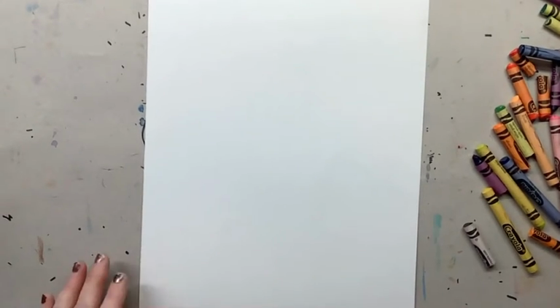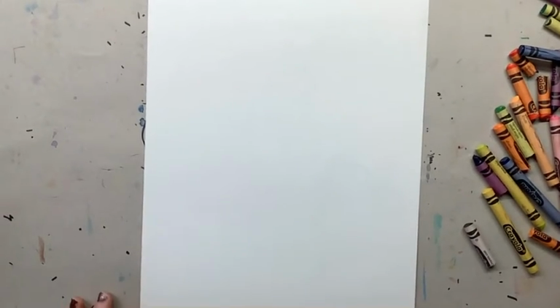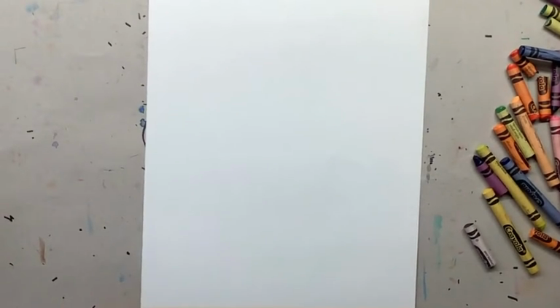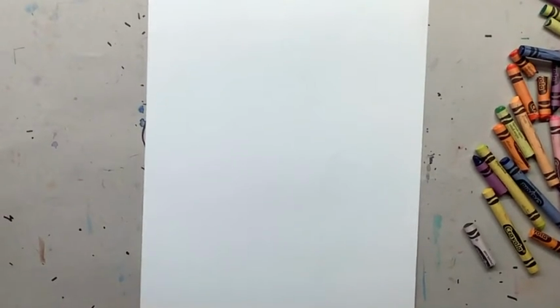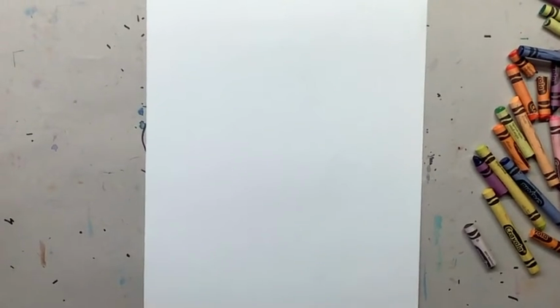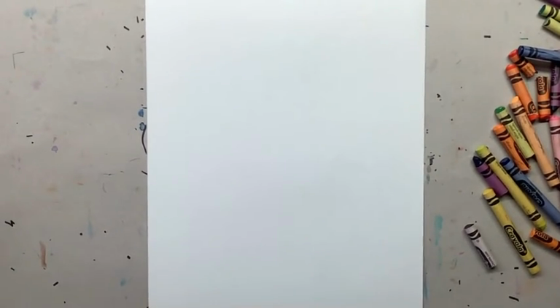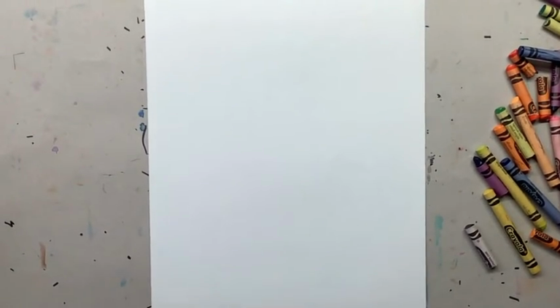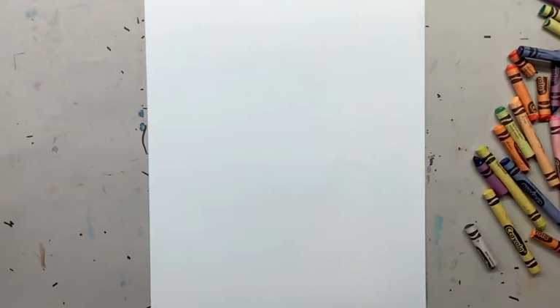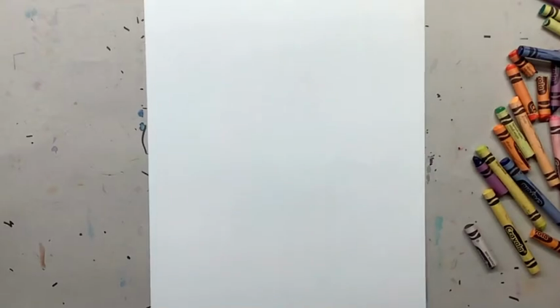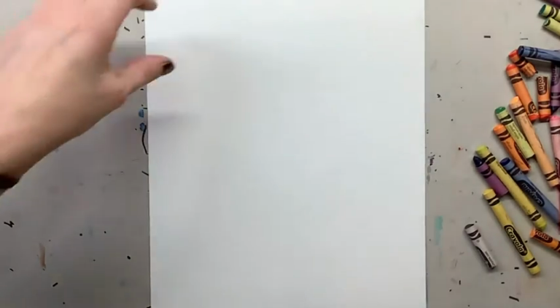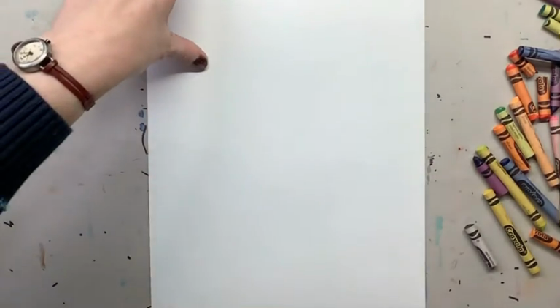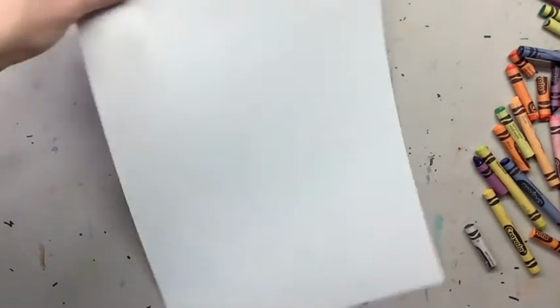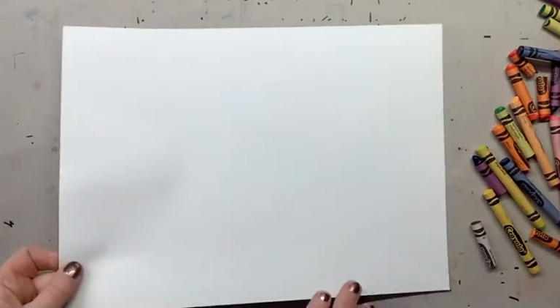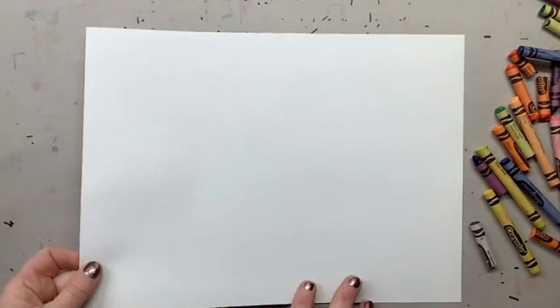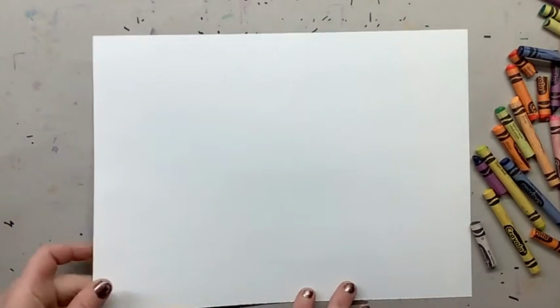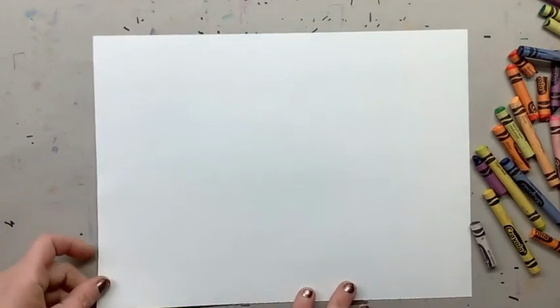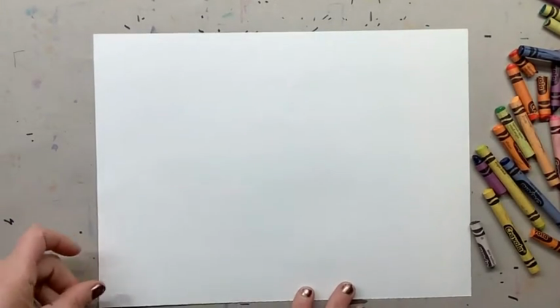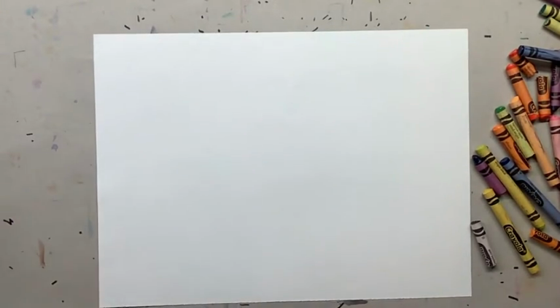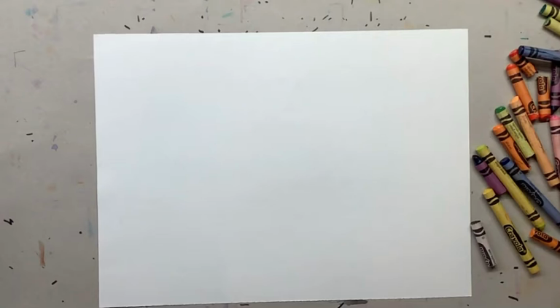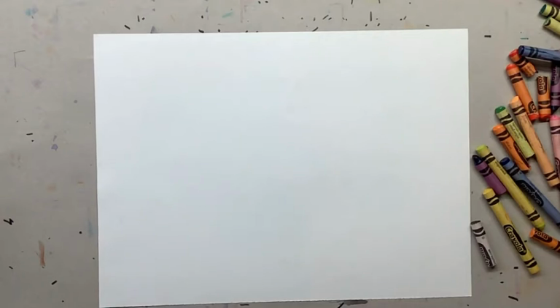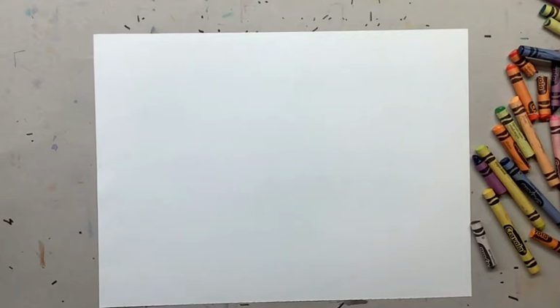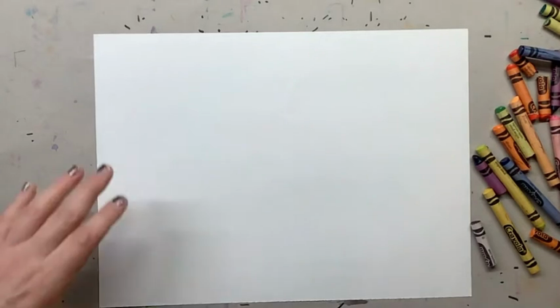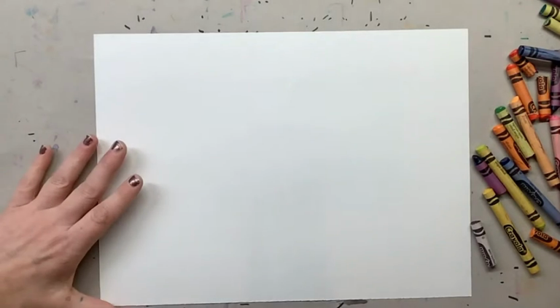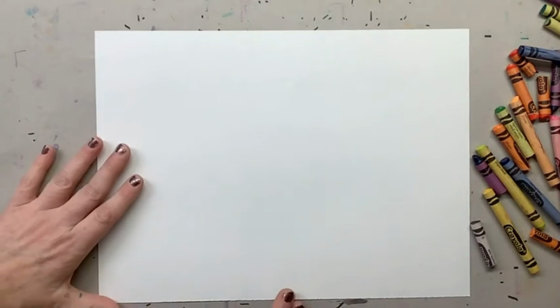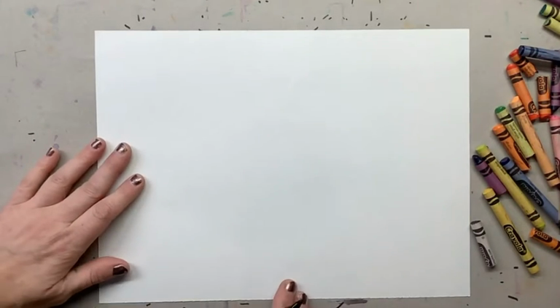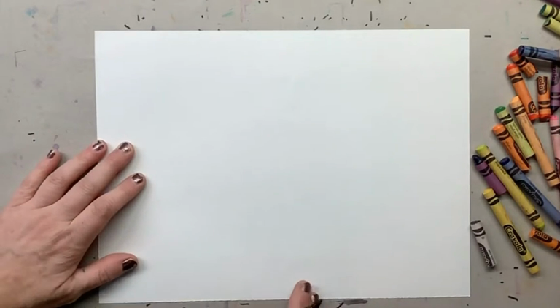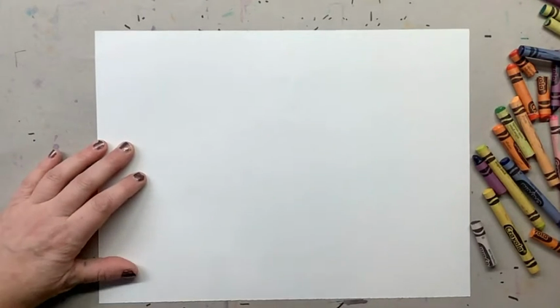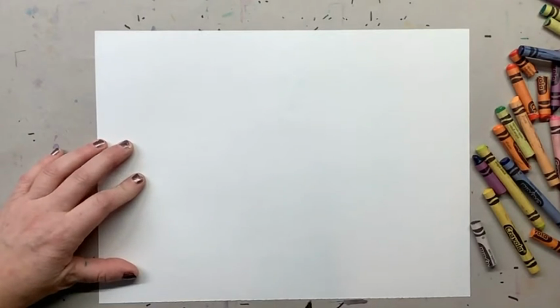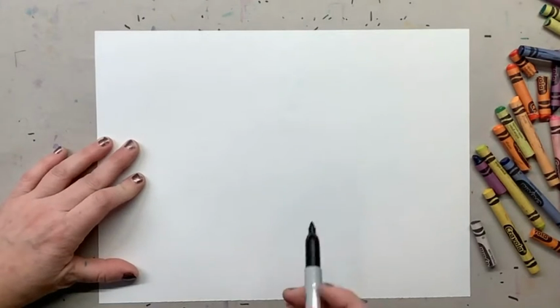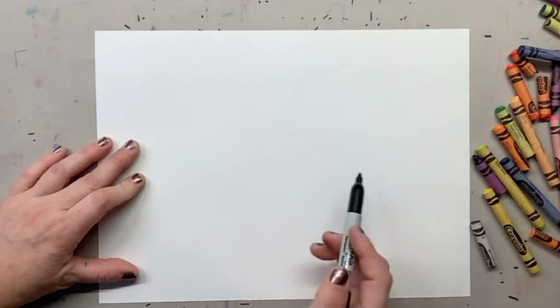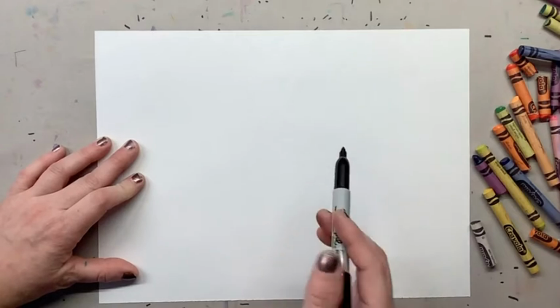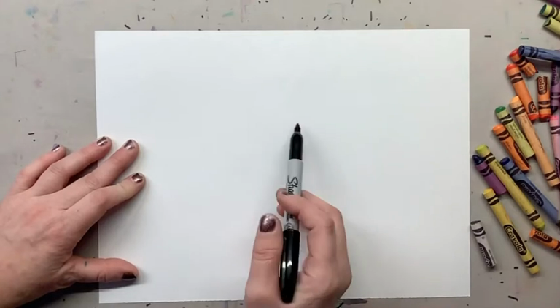Today we are going to draw a polka-dotted chicken. The first thing we're gonna do is hold our paper sideways because your chicken will fit best this way. Then get your pencil and we're gonna start with our chicken's body.